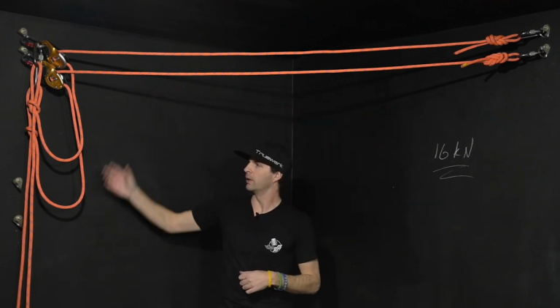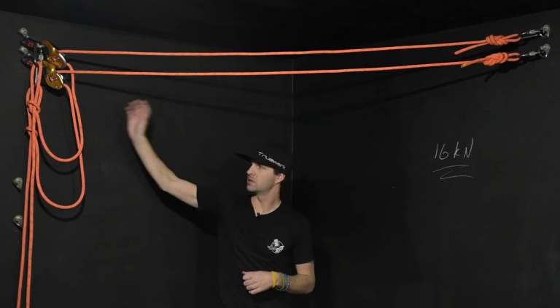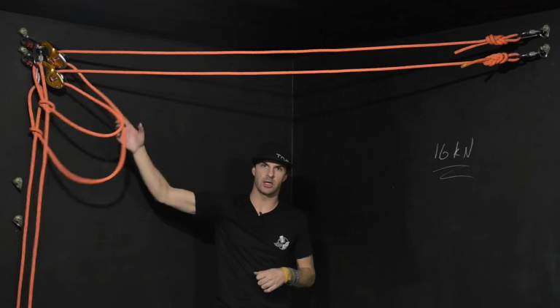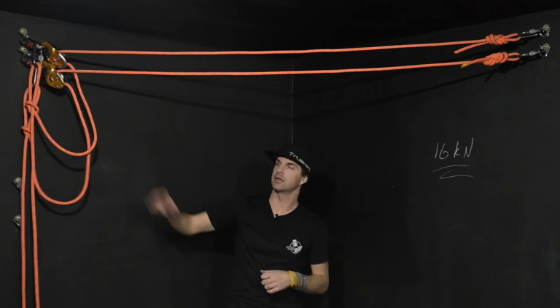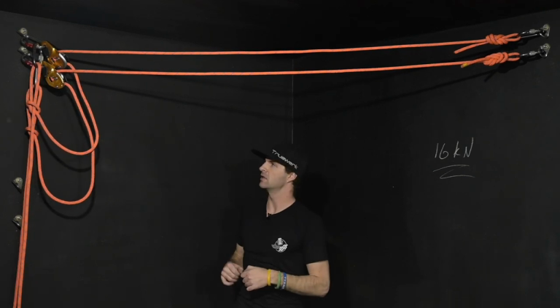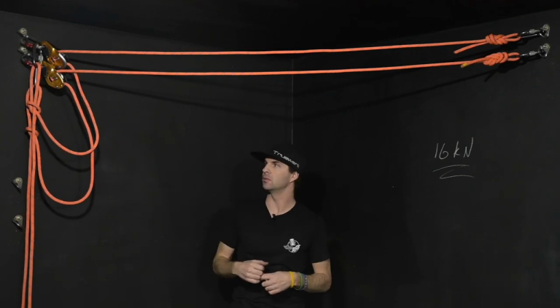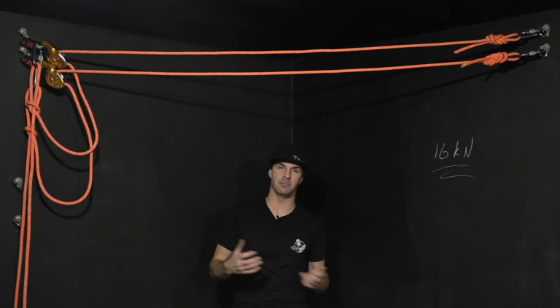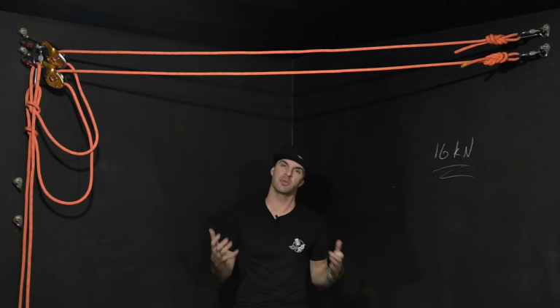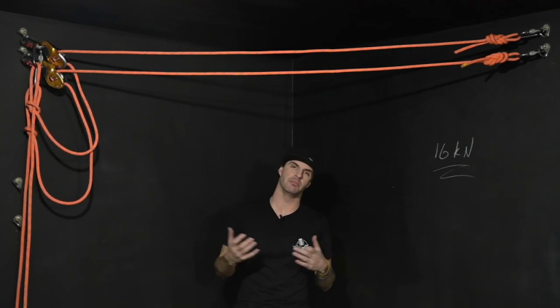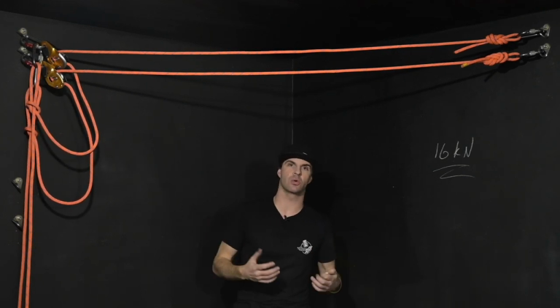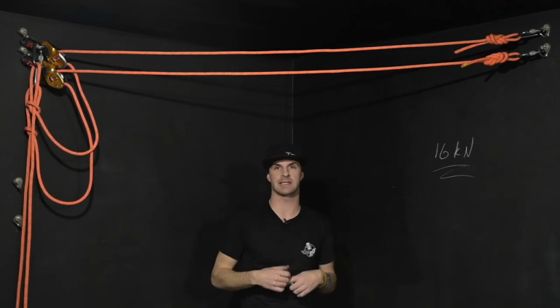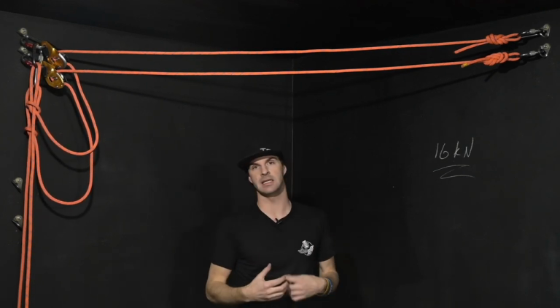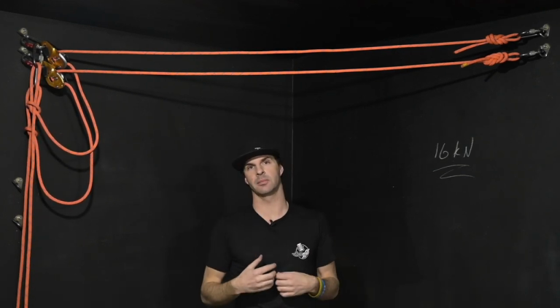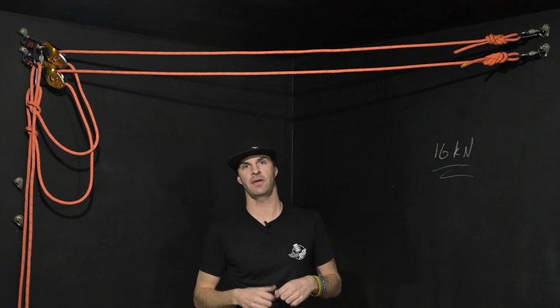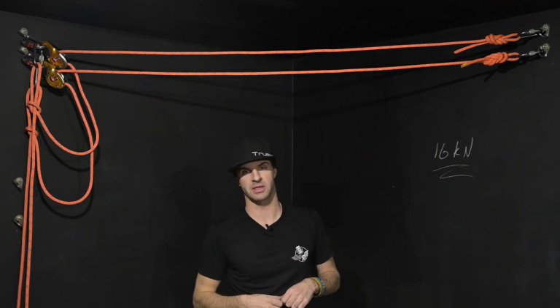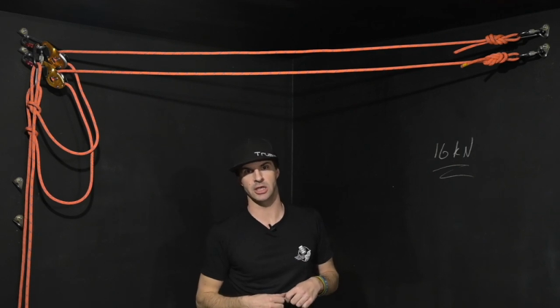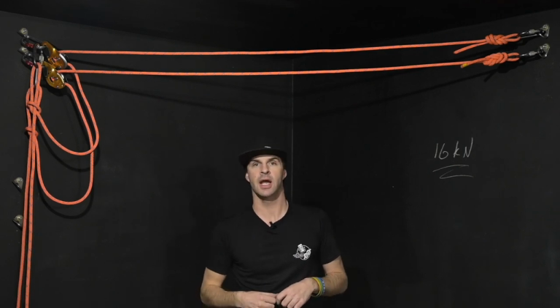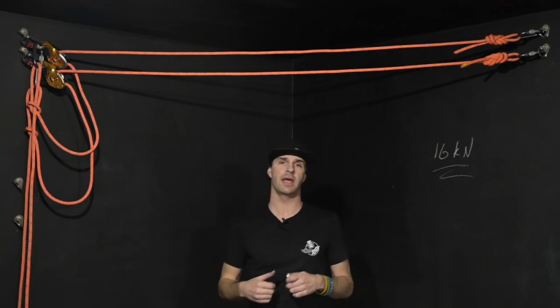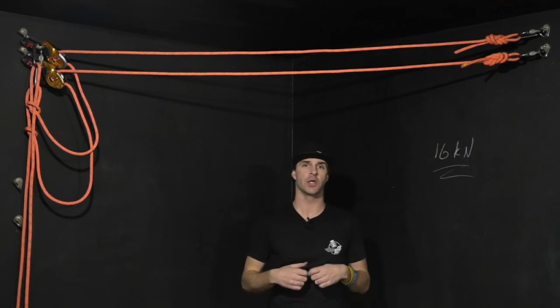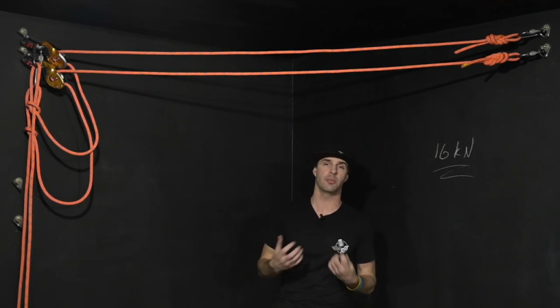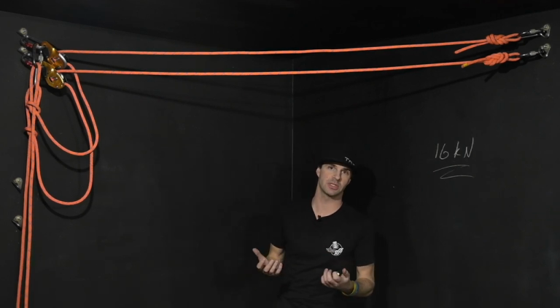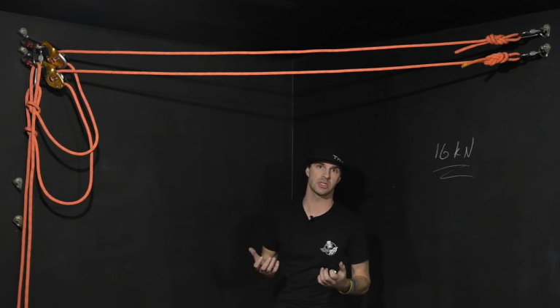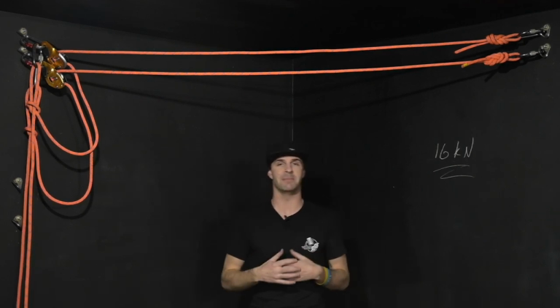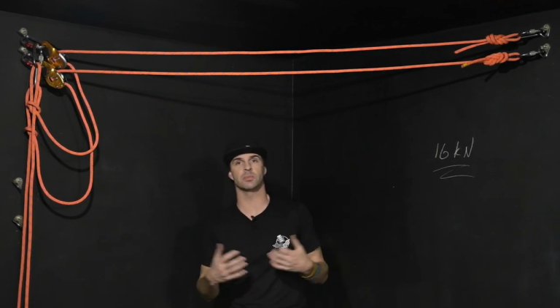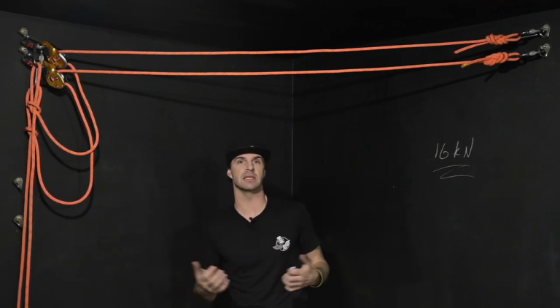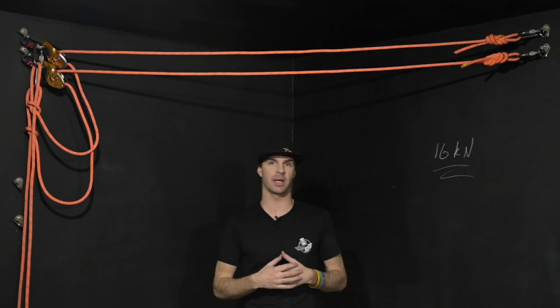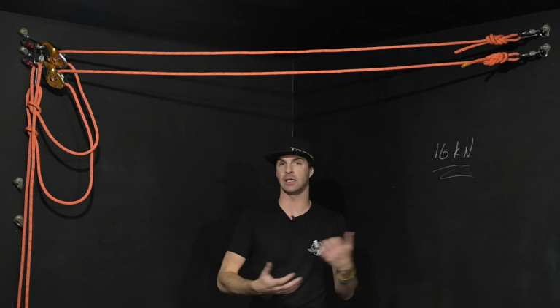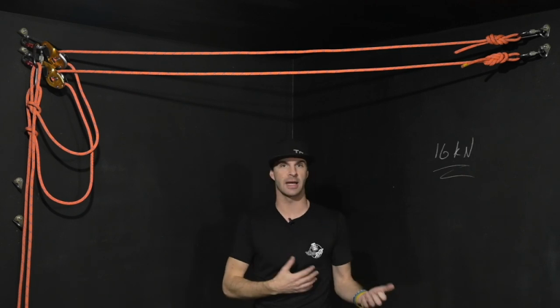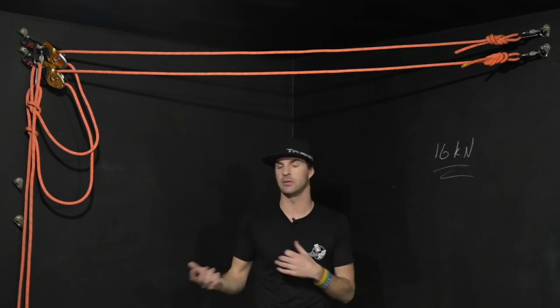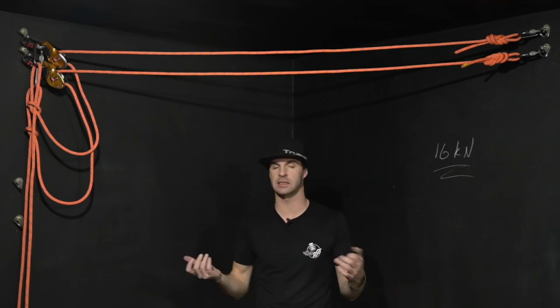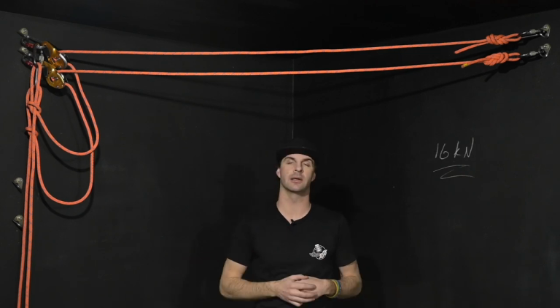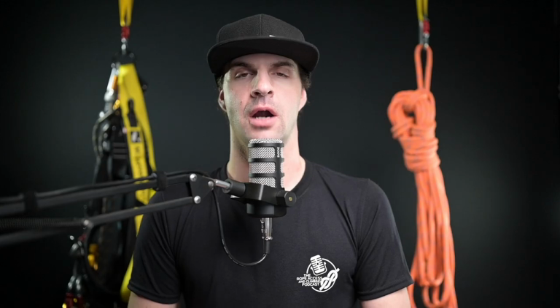When it comes to which knot to use, at a minimum meet or exceed the manufacturer specification, and then your company procedures may supersede that by making you tie figure eights, nines, et cetera.